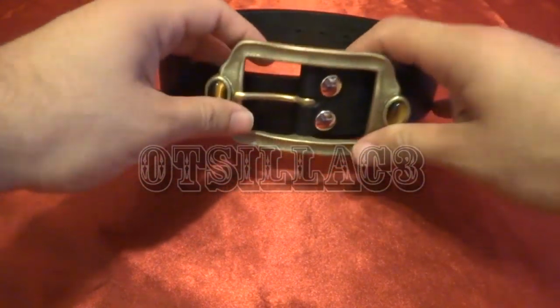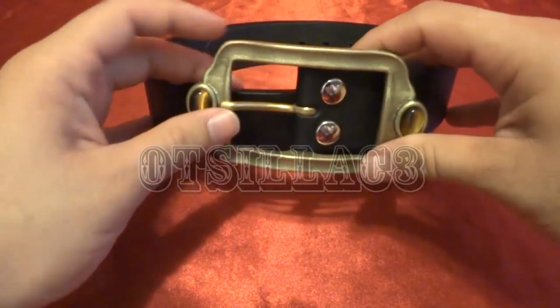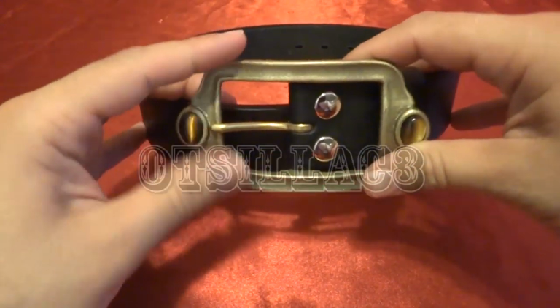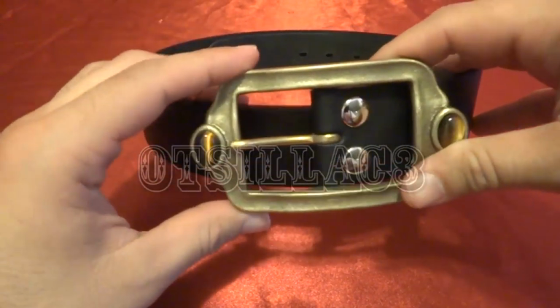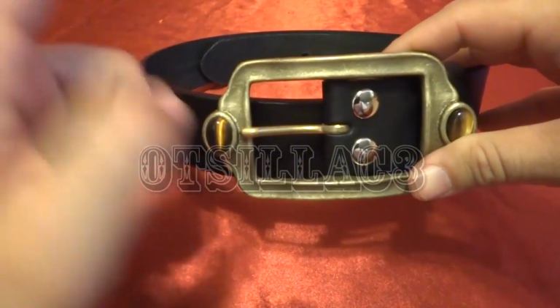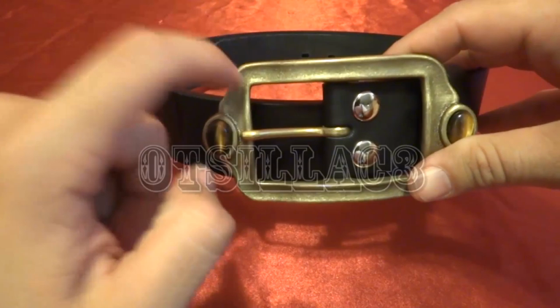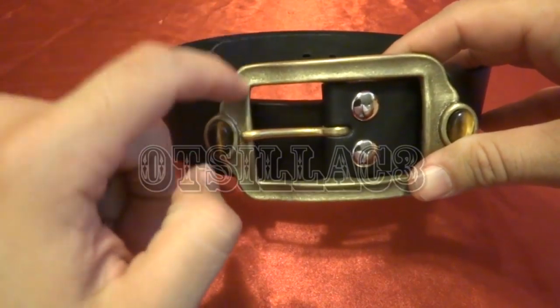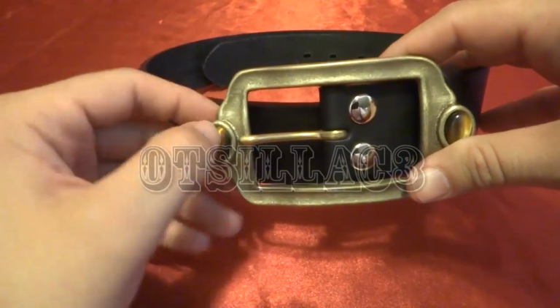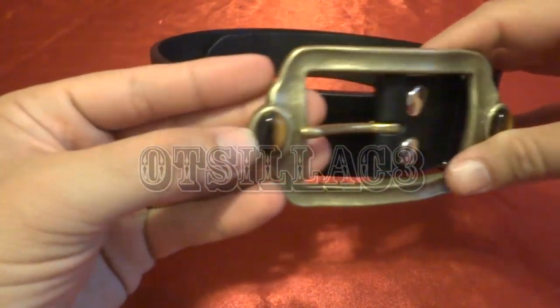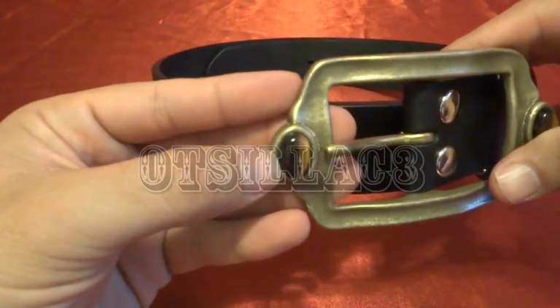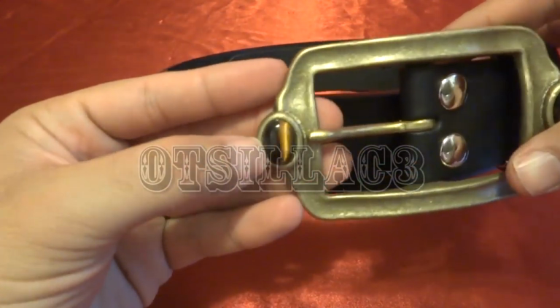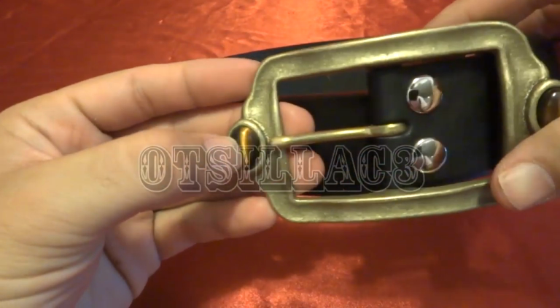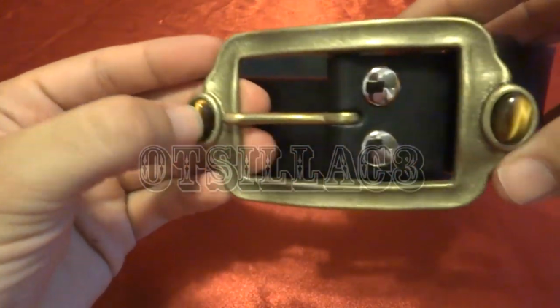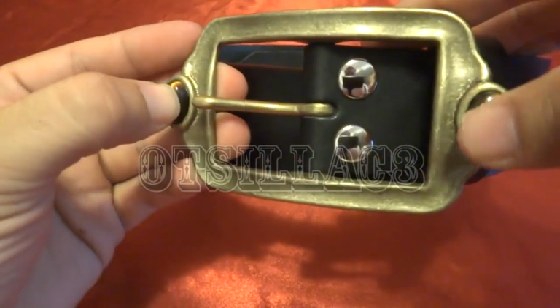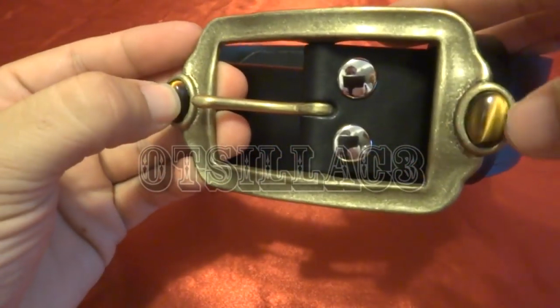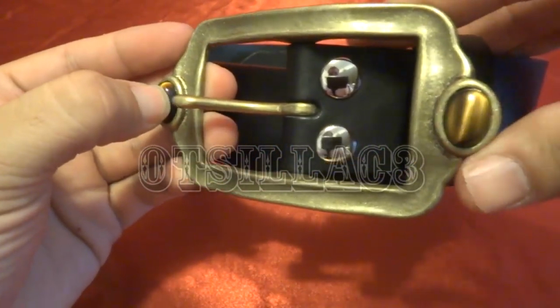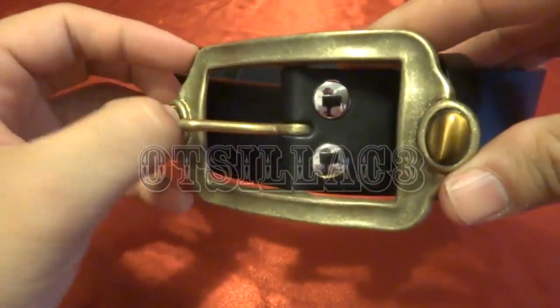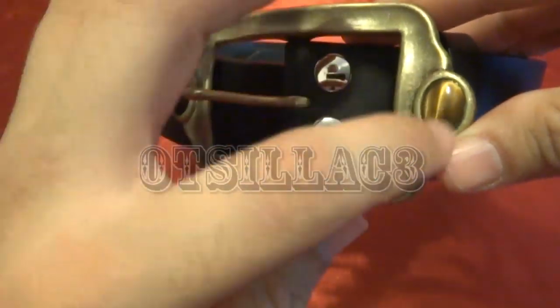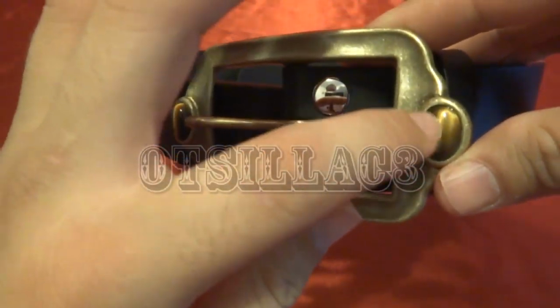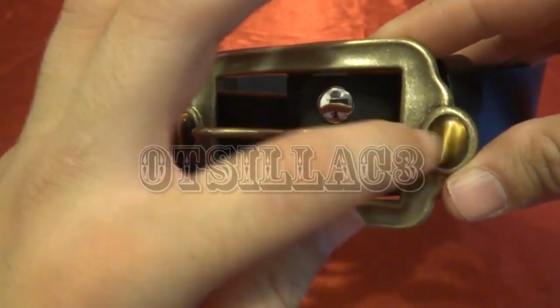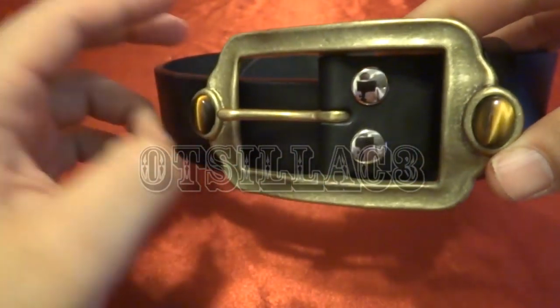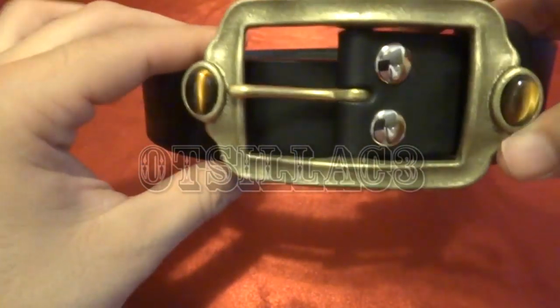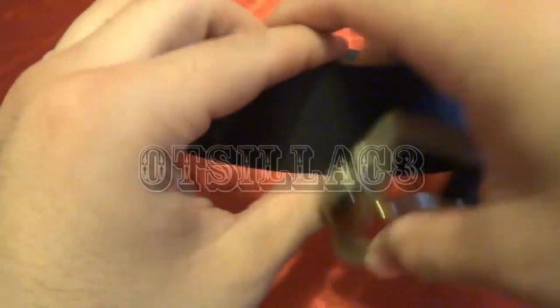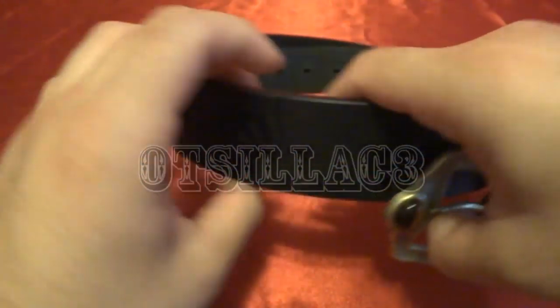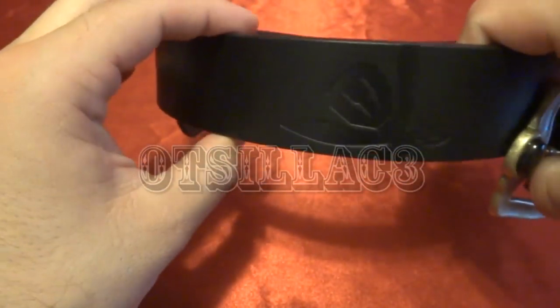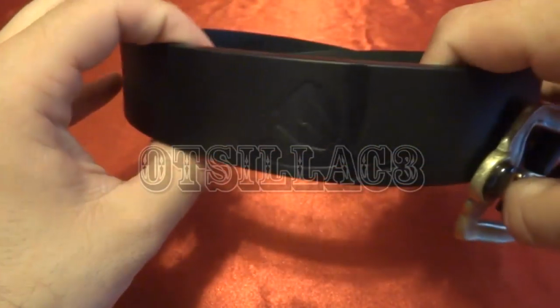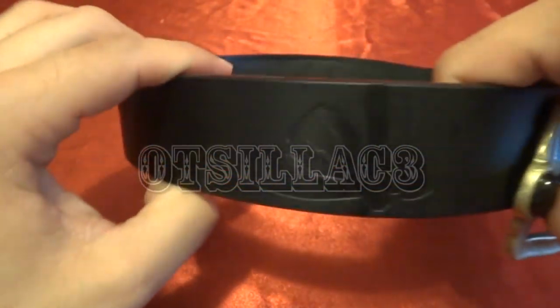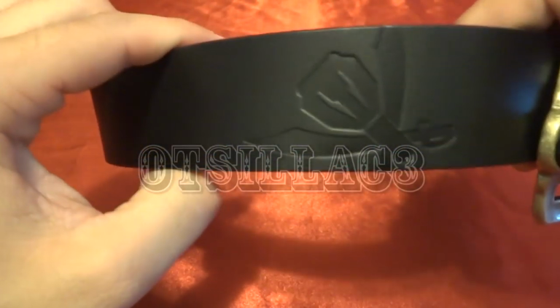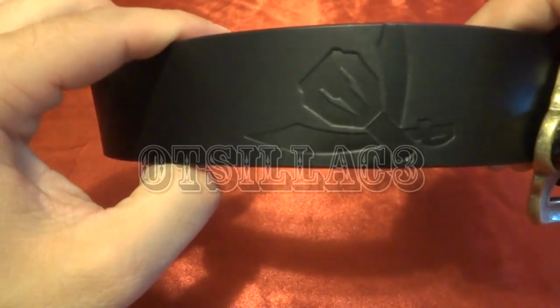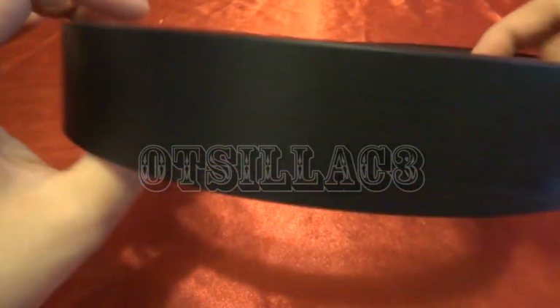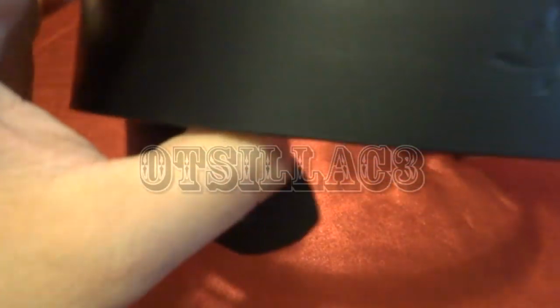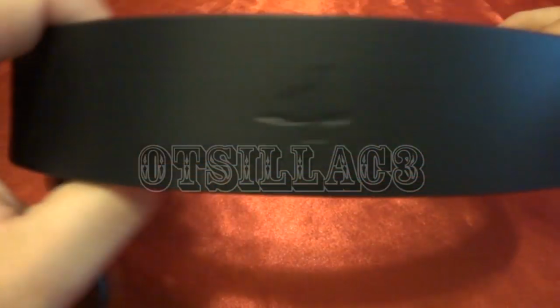This is pretty cool — actually made out of metal and glass jewels. It has a Gokaiger insignia all over the actual belt.